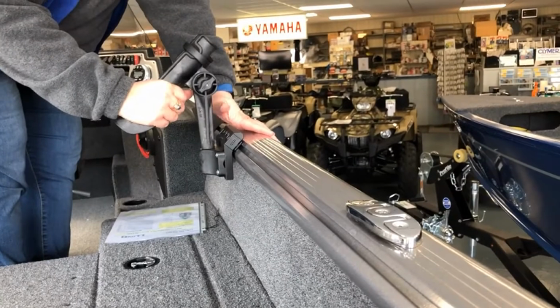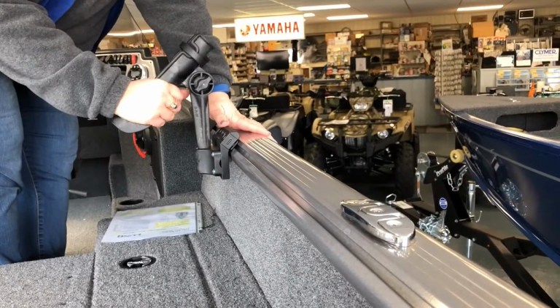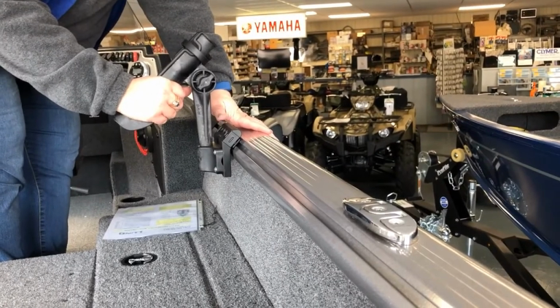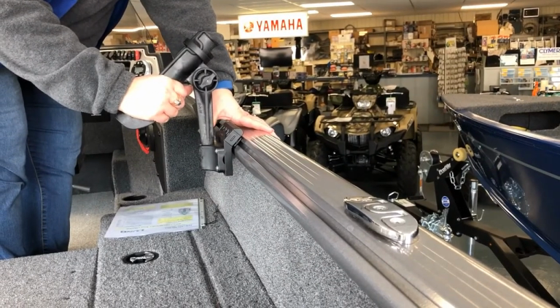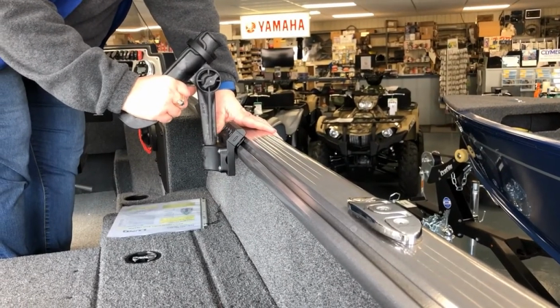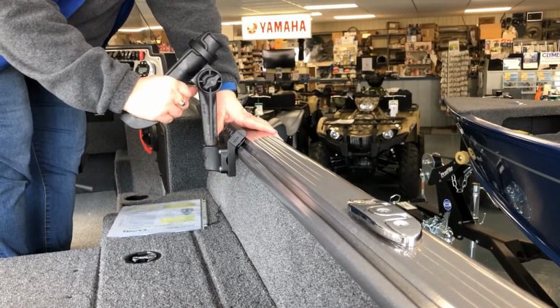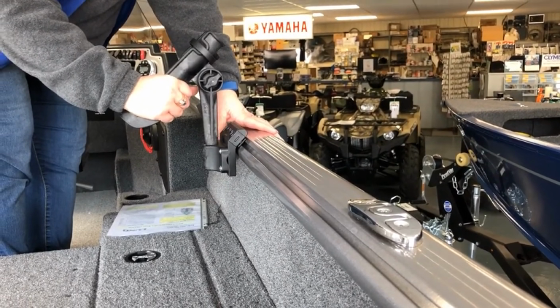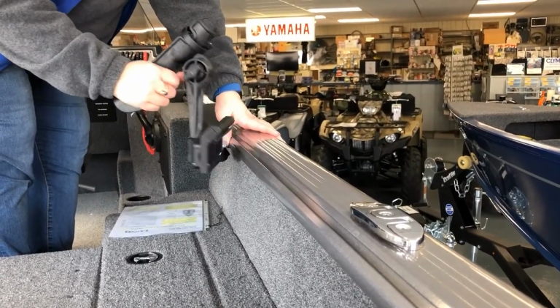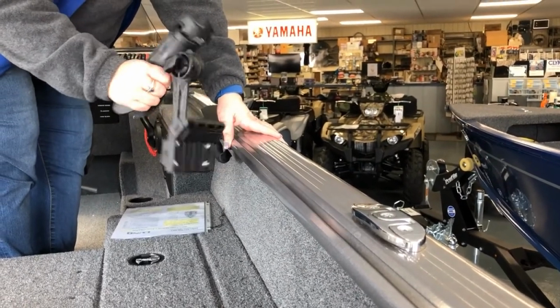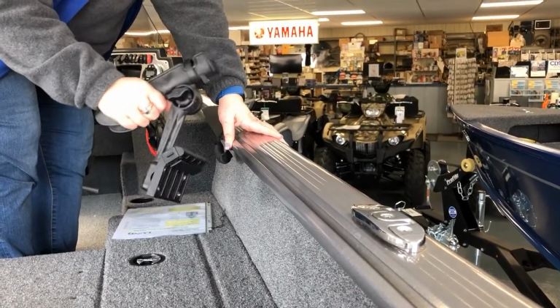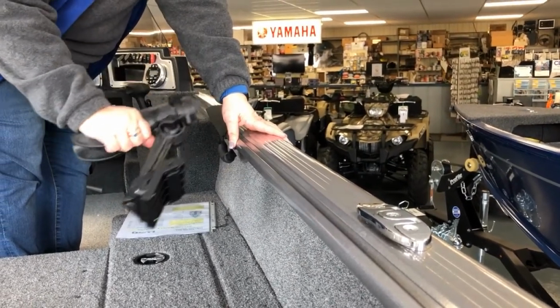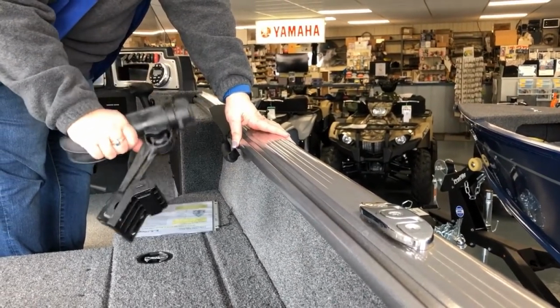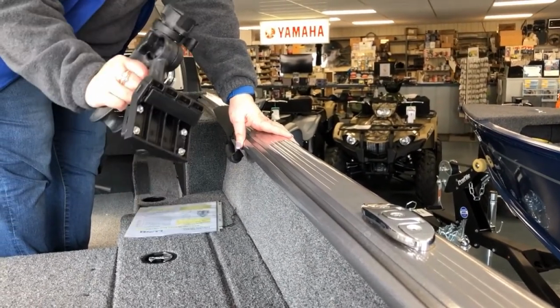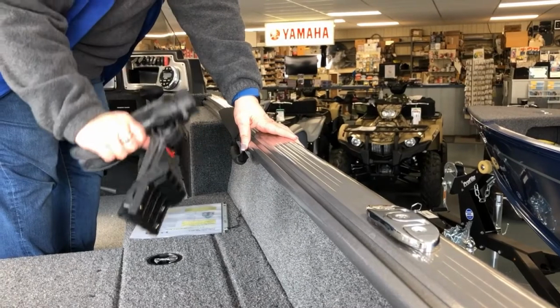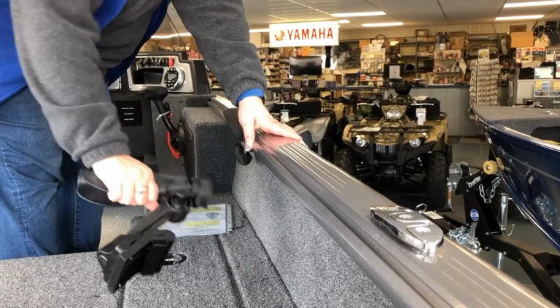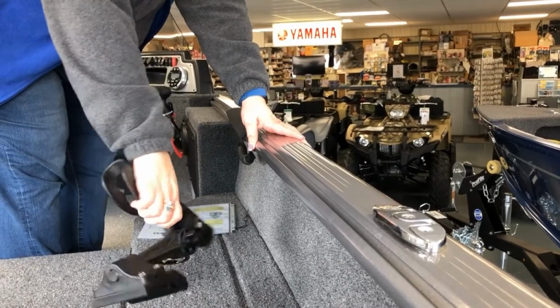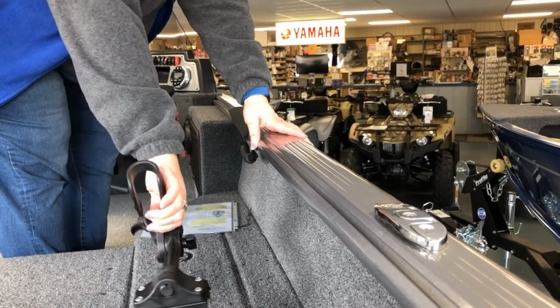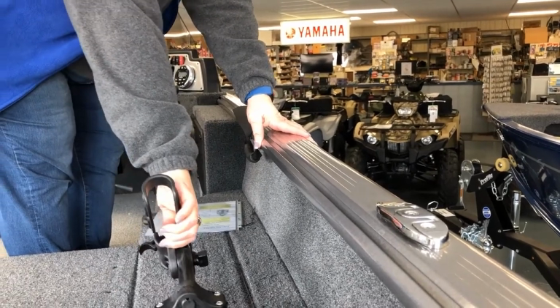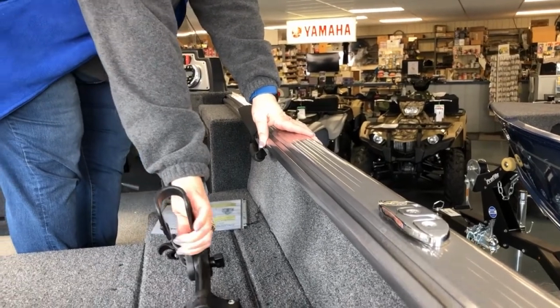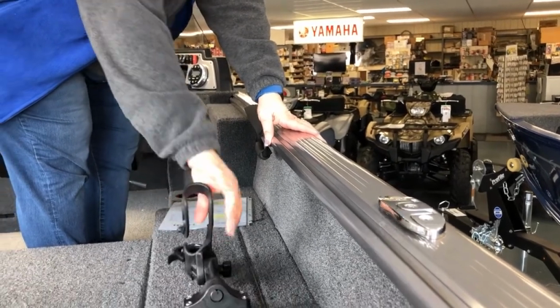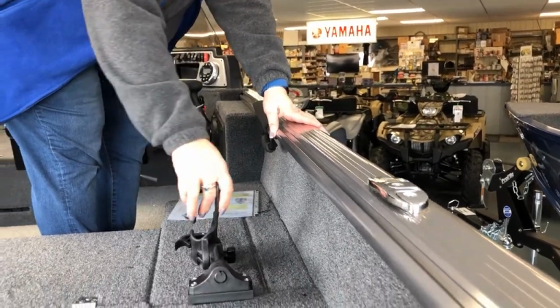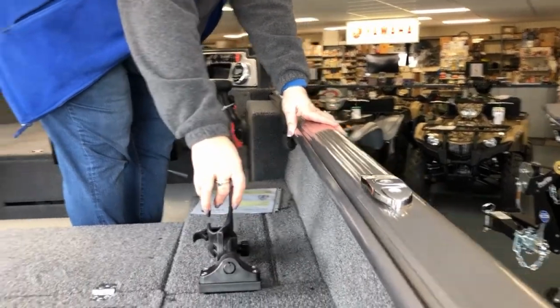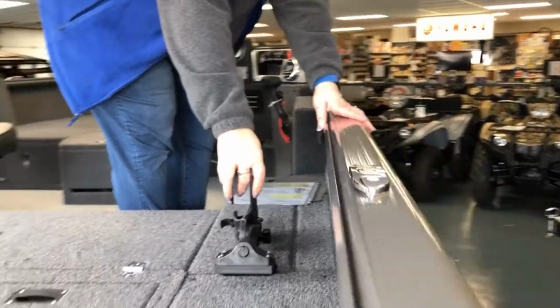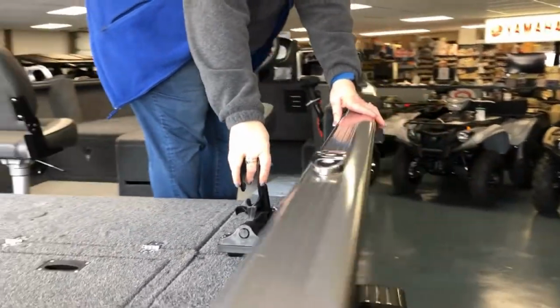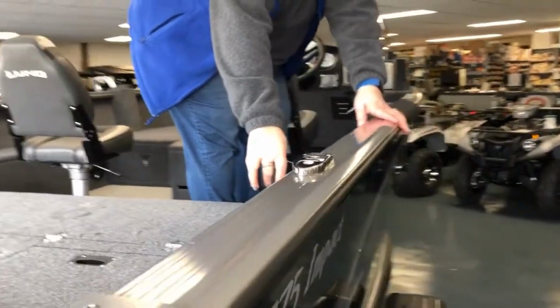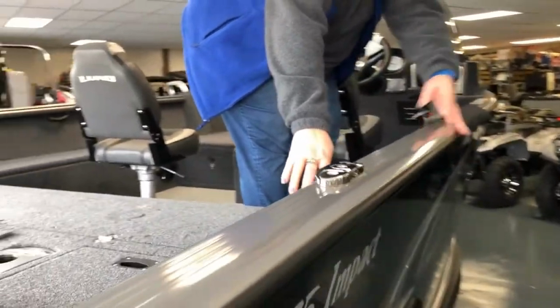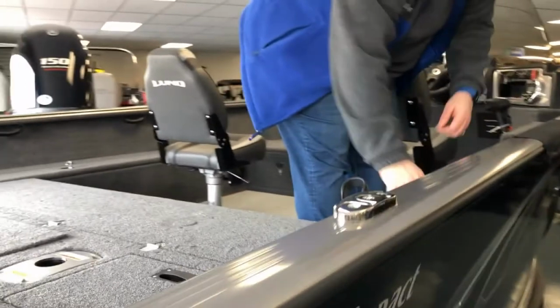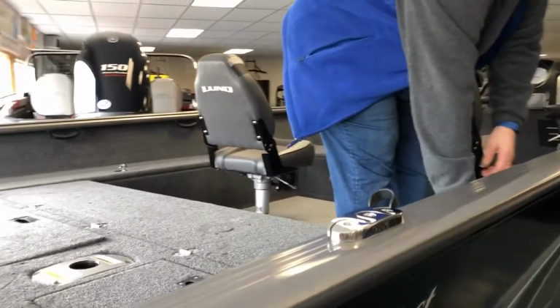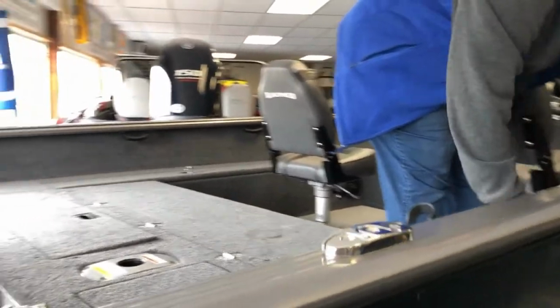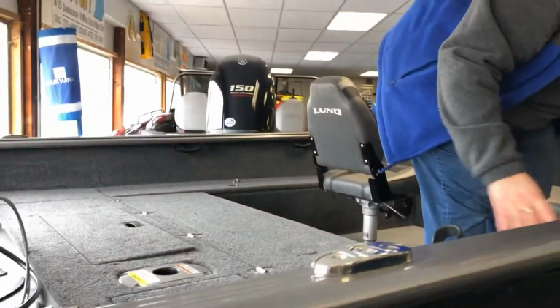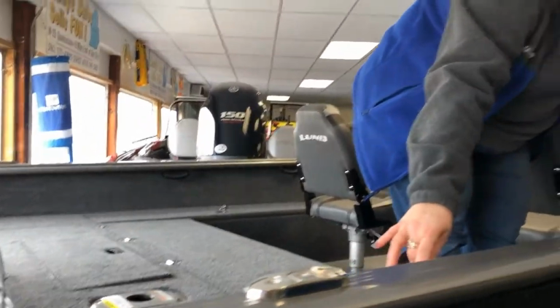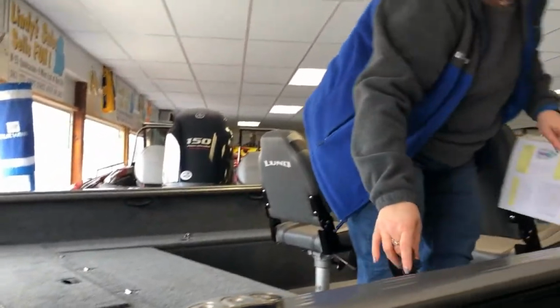The bracket is from Lund, the rod holder is from Ram, and it's about $65 for that setup. We sell a lot of those — I would say most people get four to six per boat. There's a lot of storage.